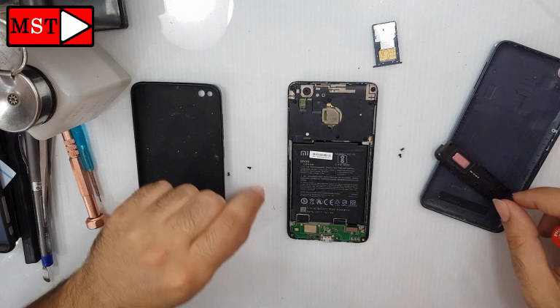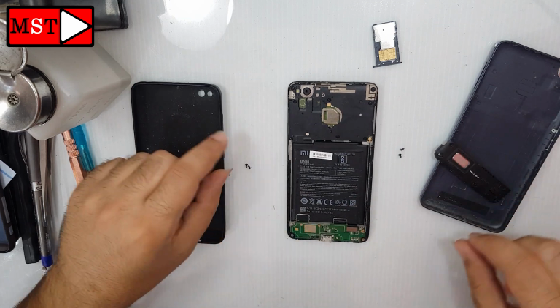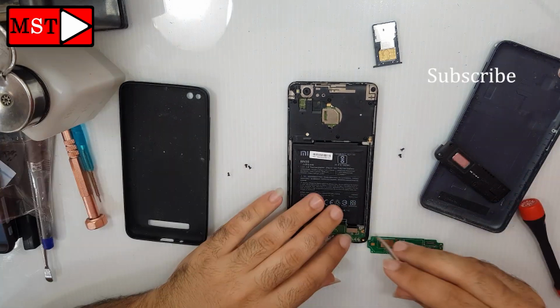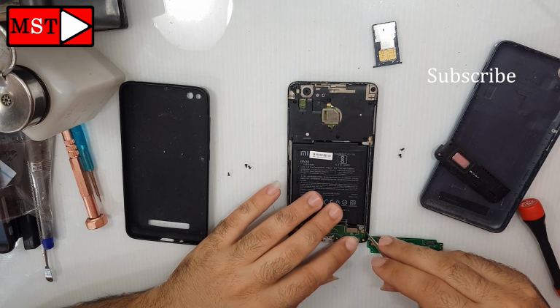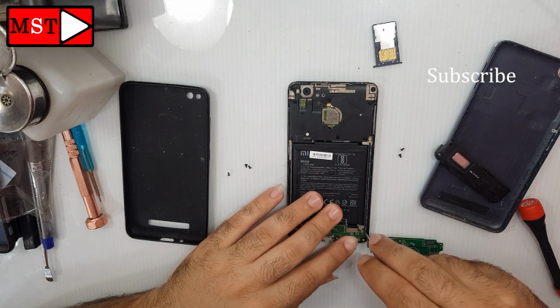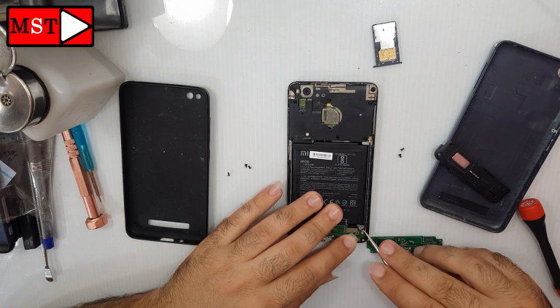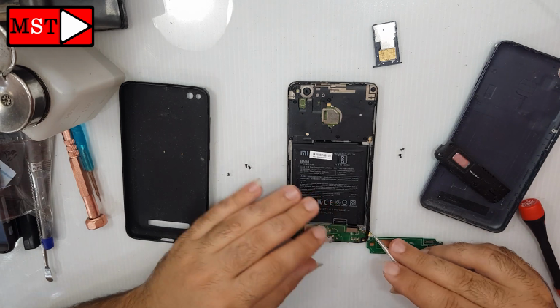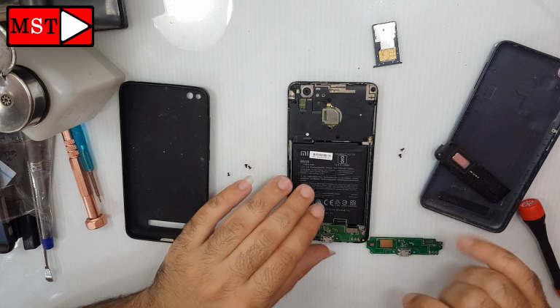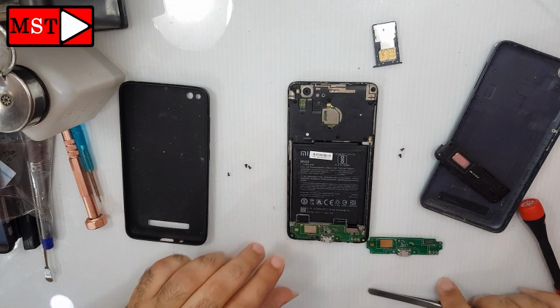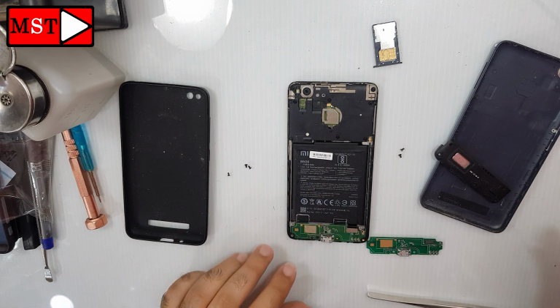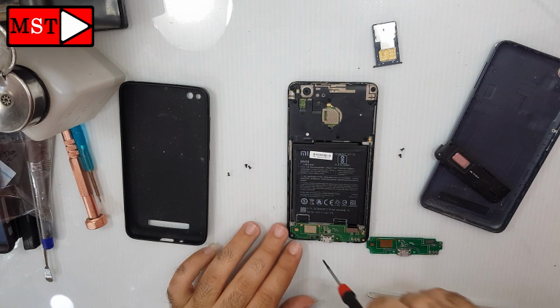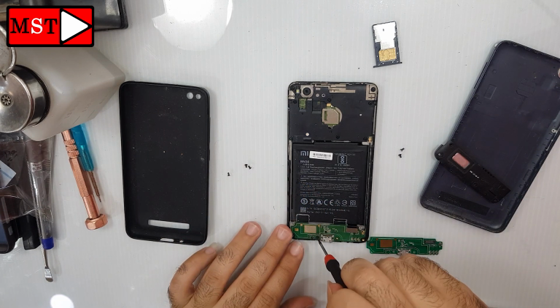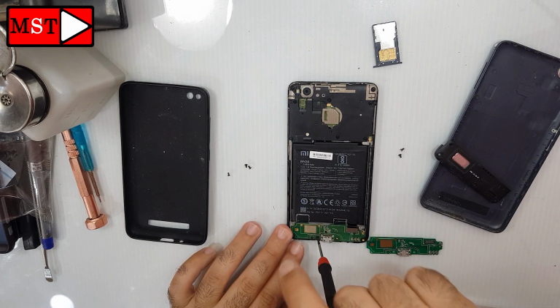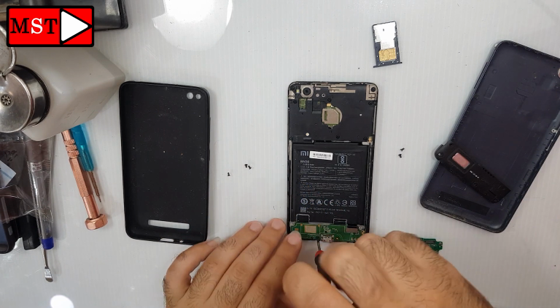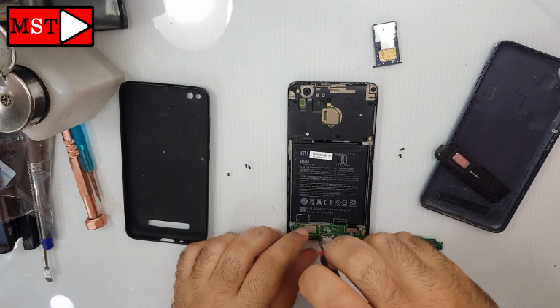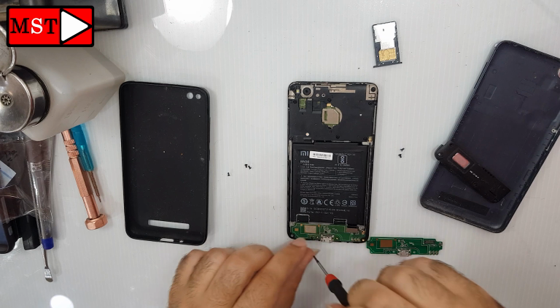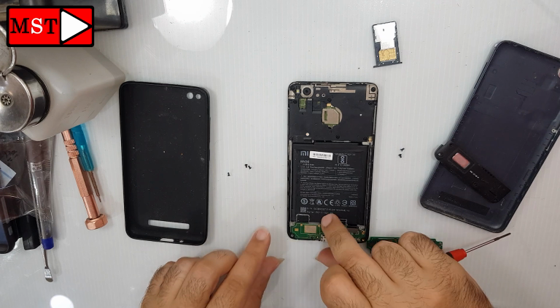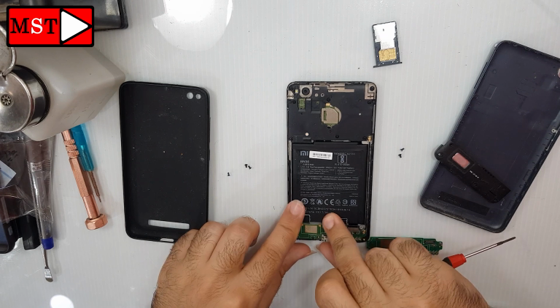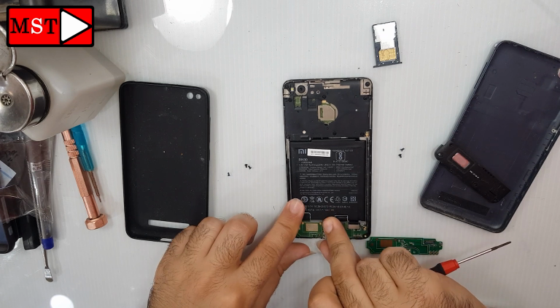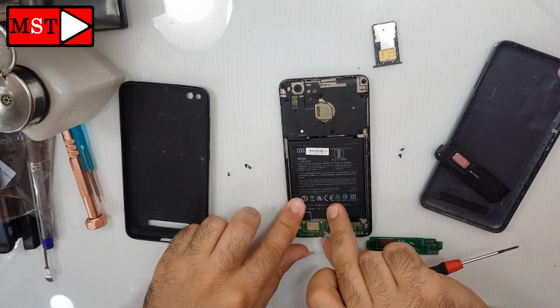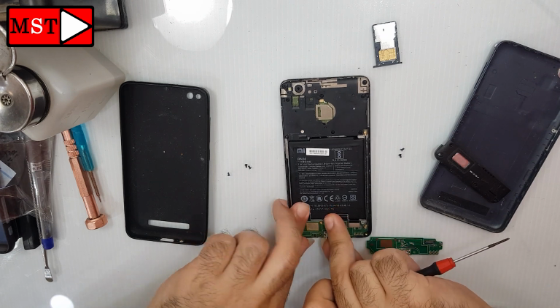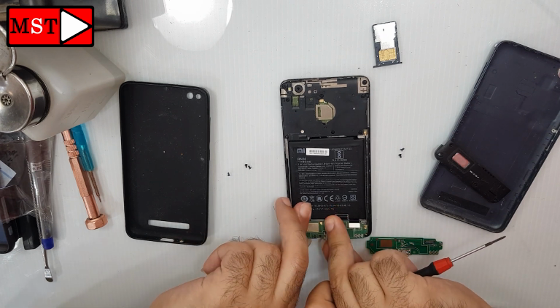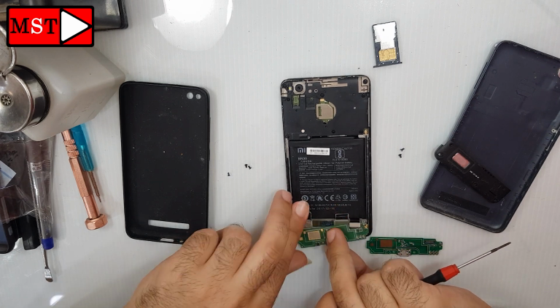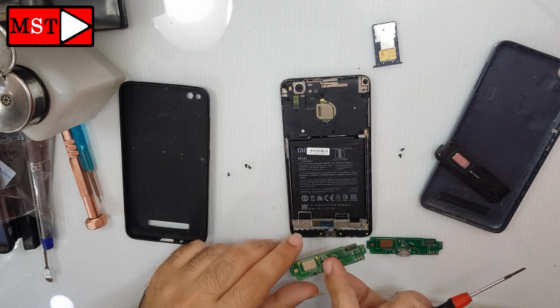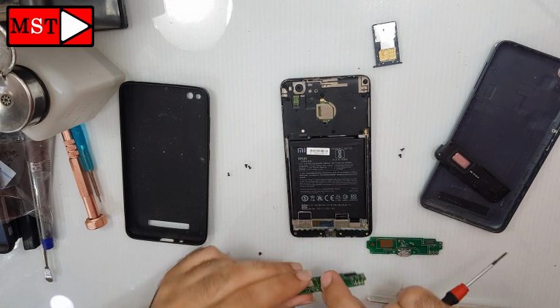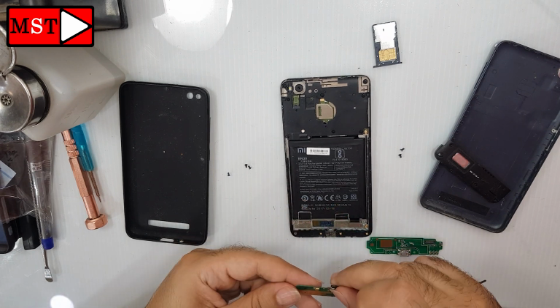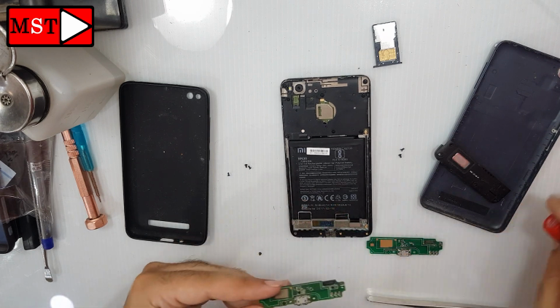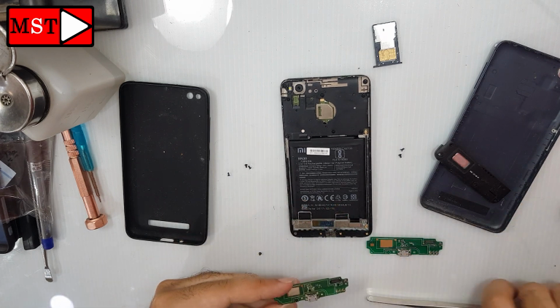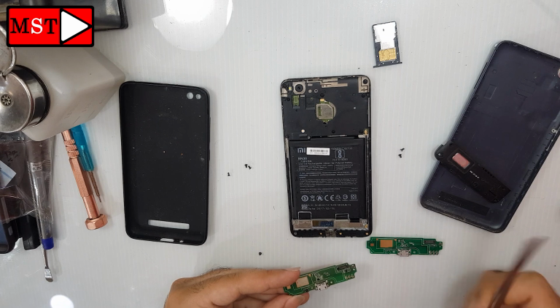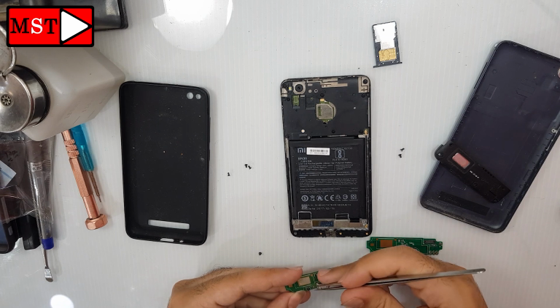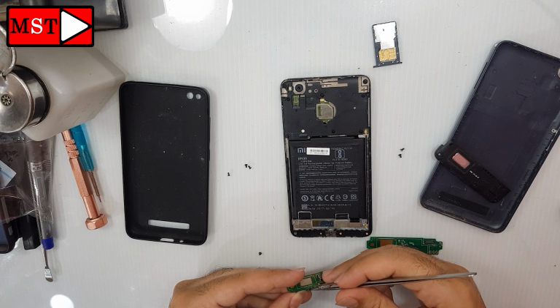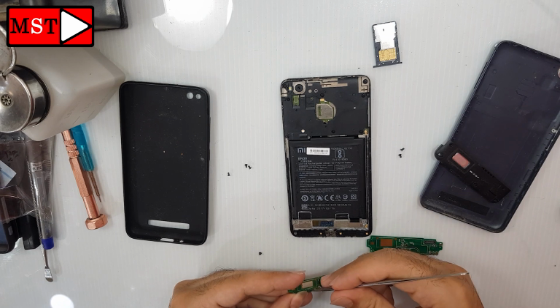Now unplug the antenna, unplug the flex cable connected to the mainboard, and remove the screw. That's it — get the new one in position.